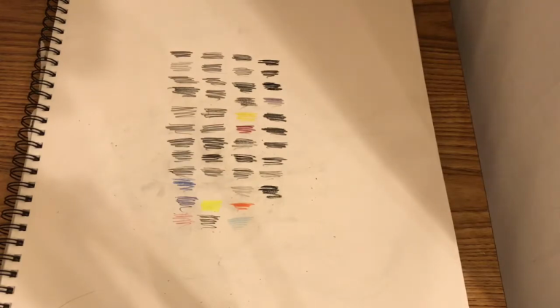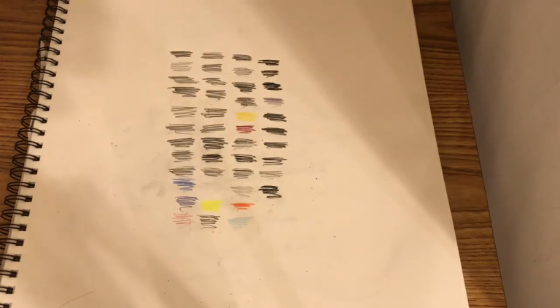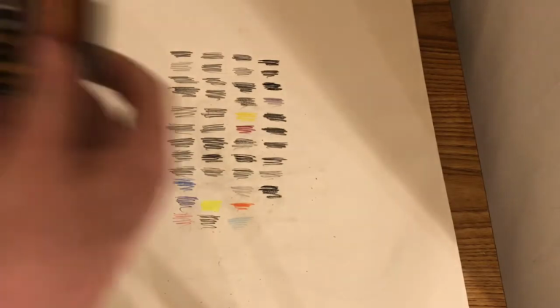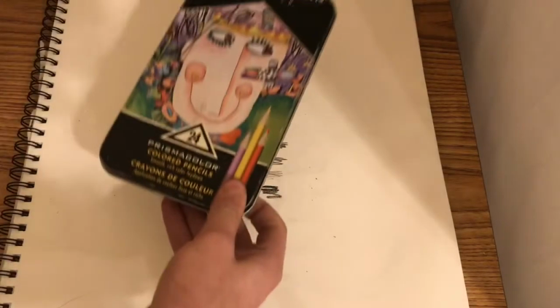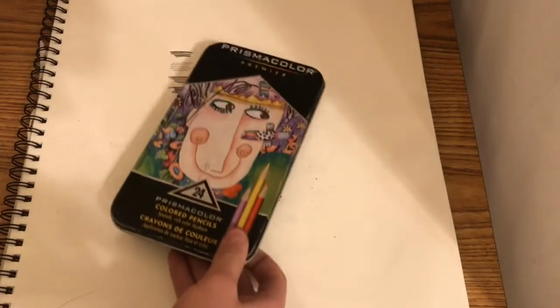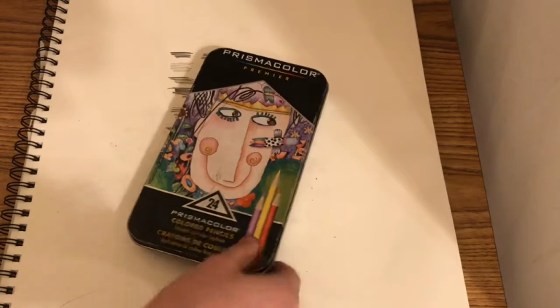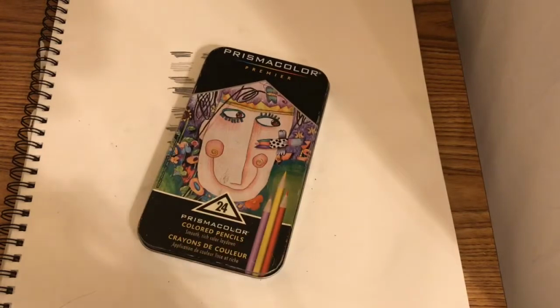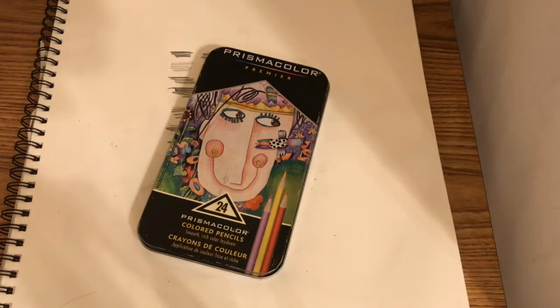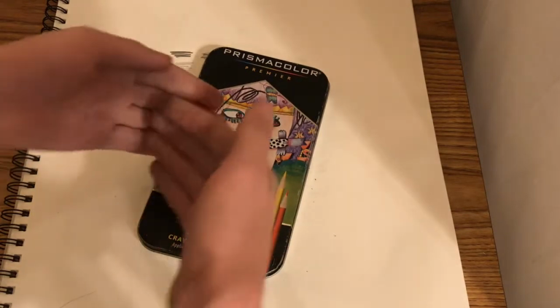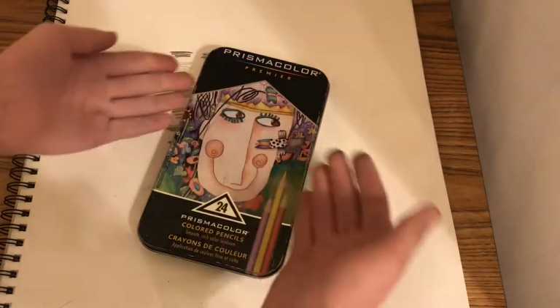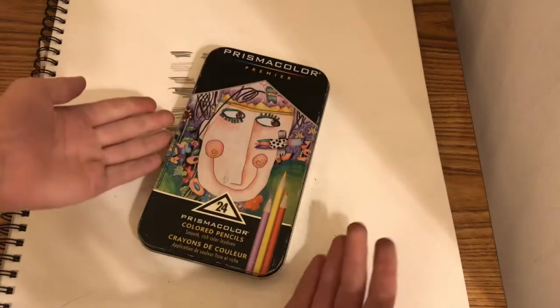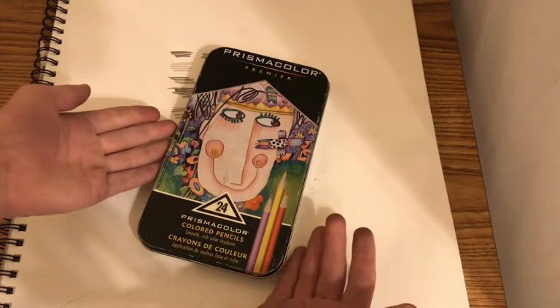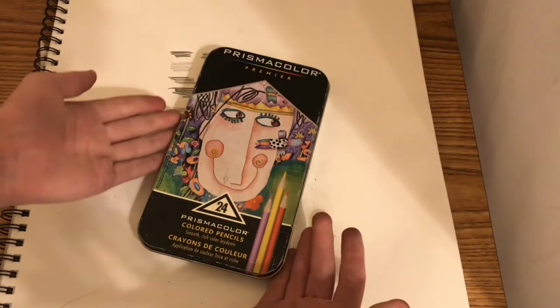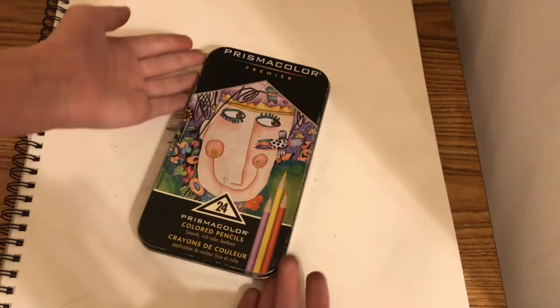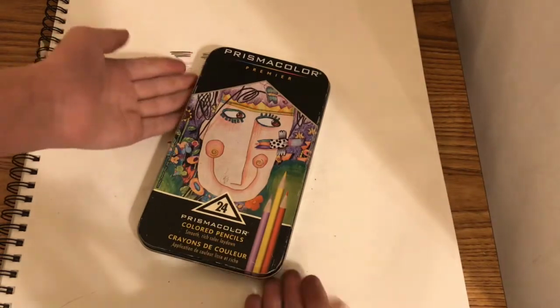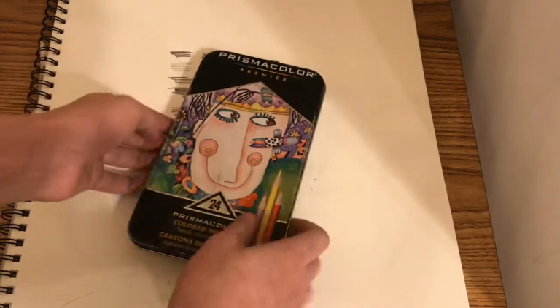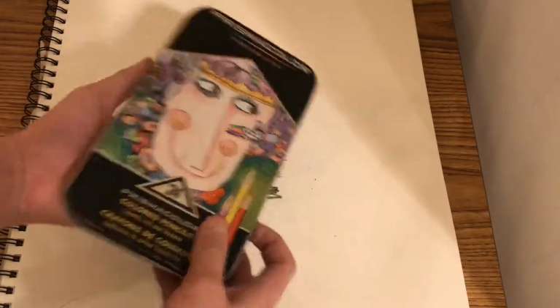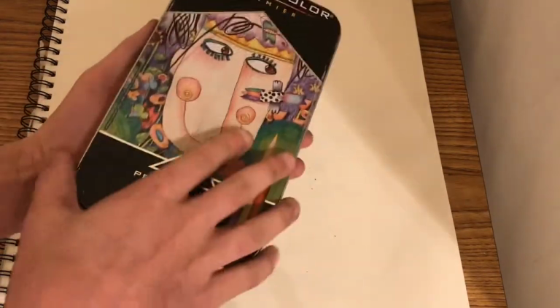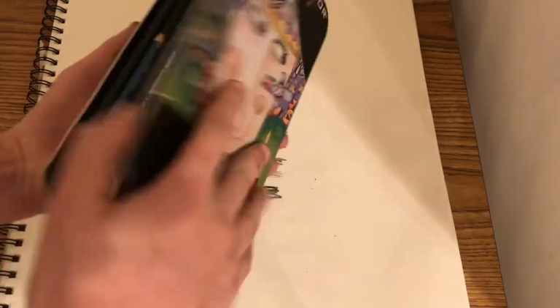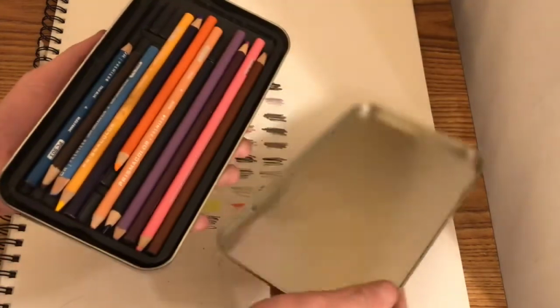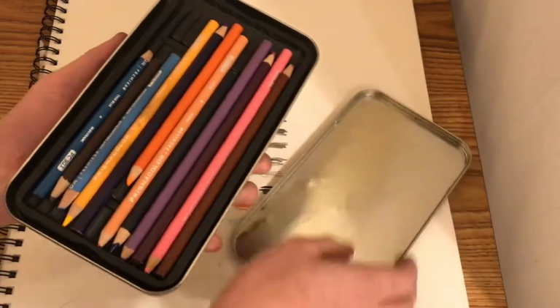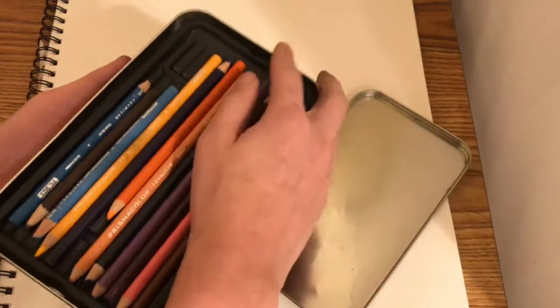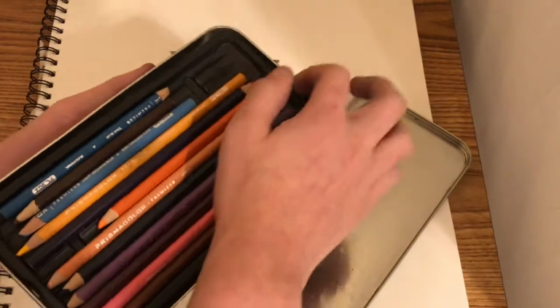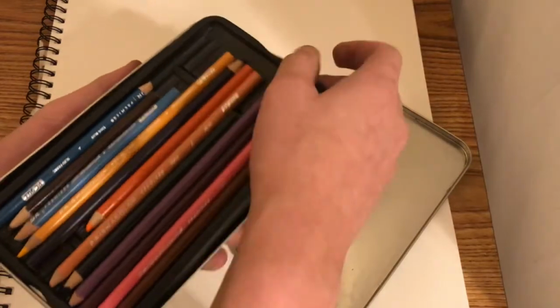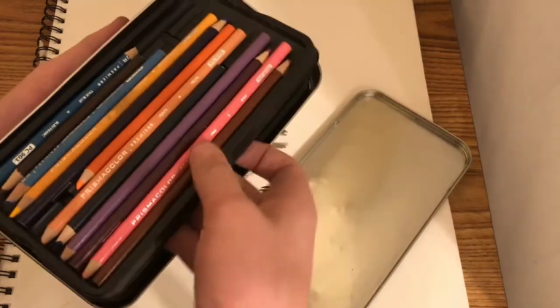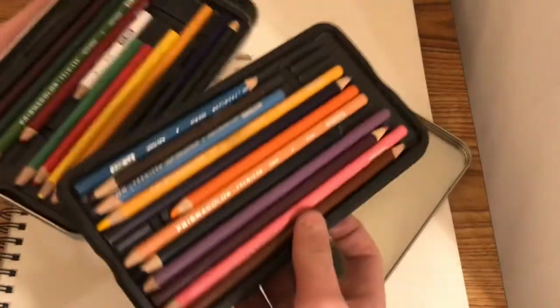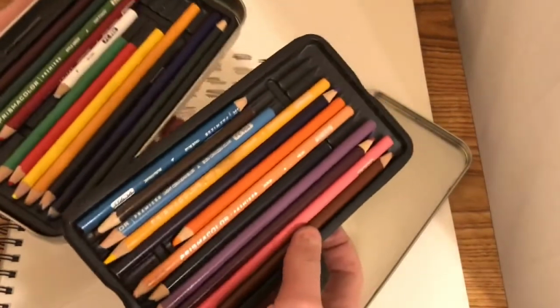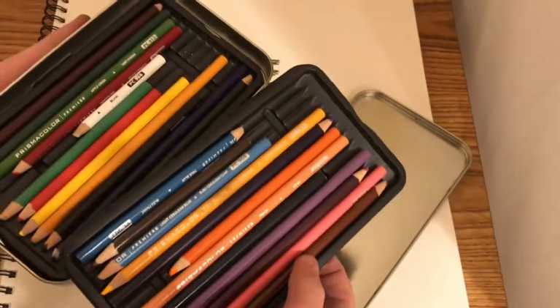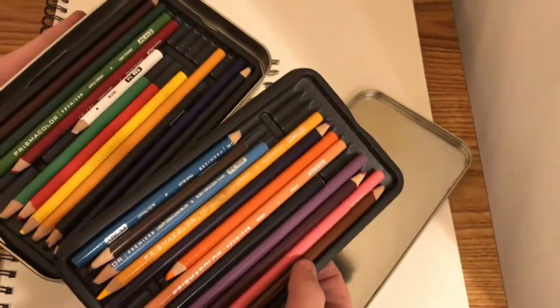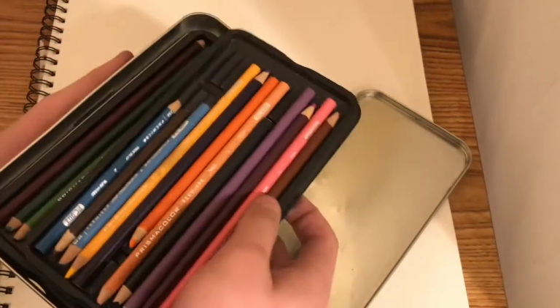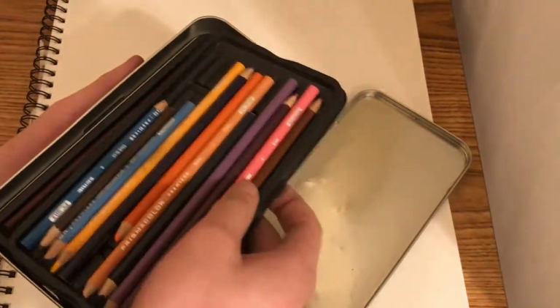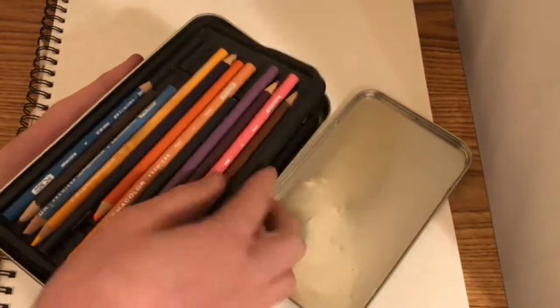Next I have Prismacolor Premier color pencils — I have 74 of them and they're kind of messy so I need to buy new ones.